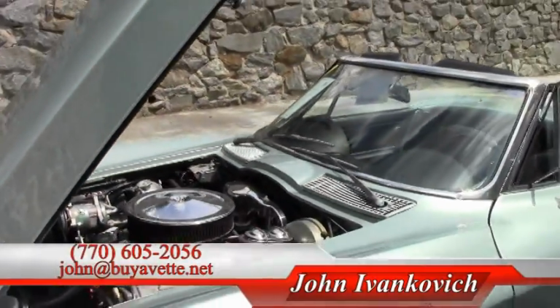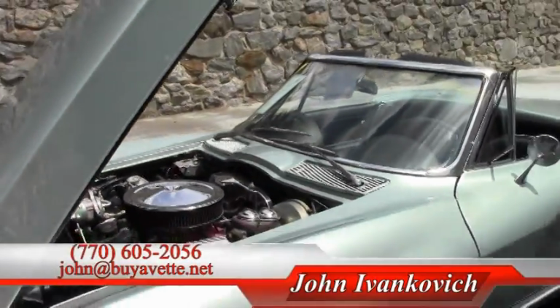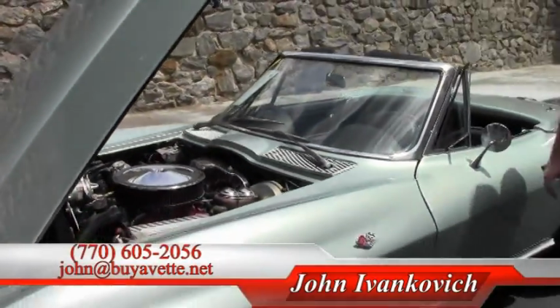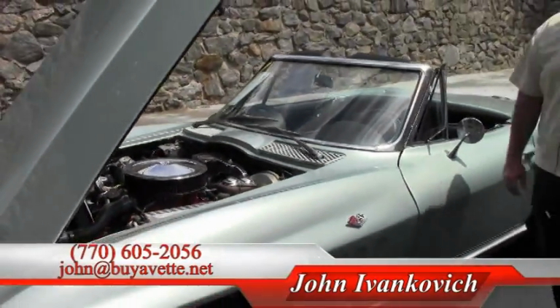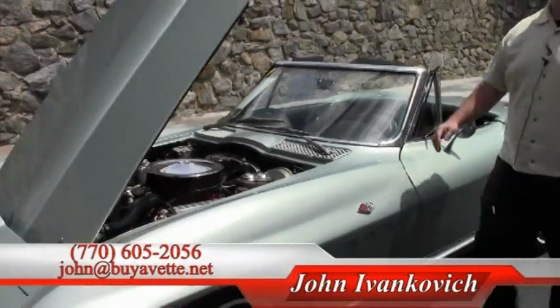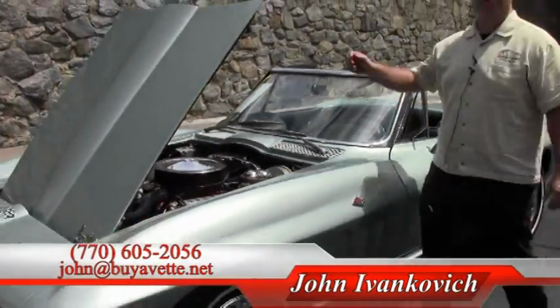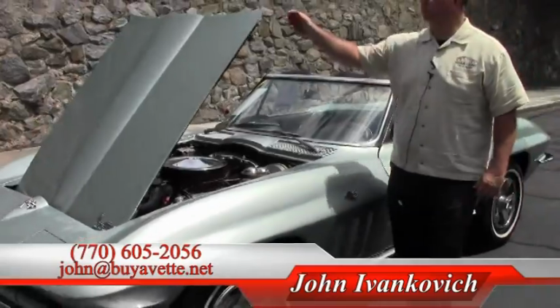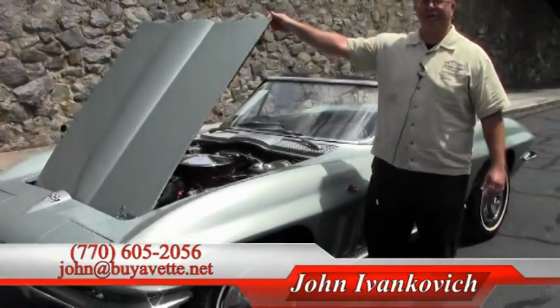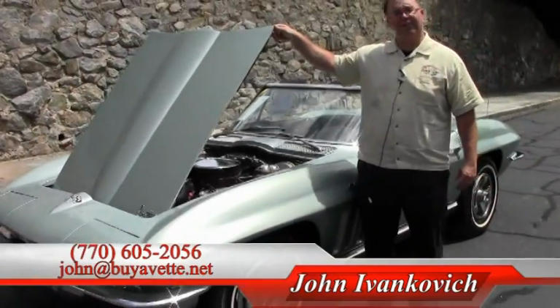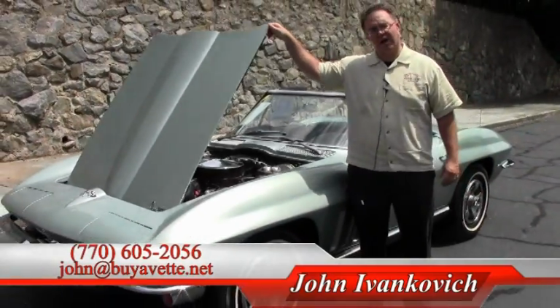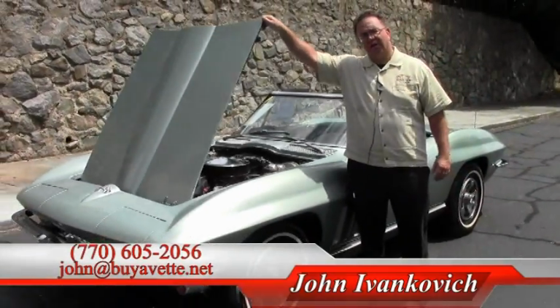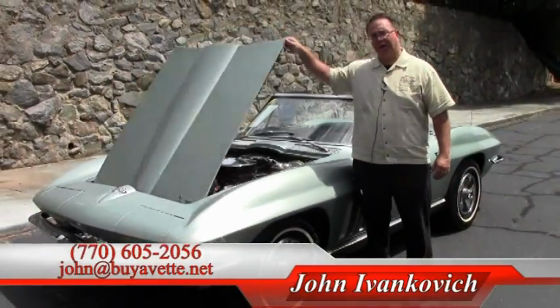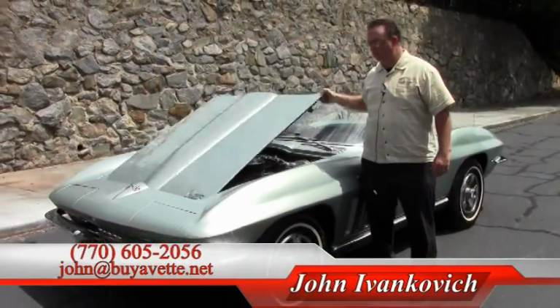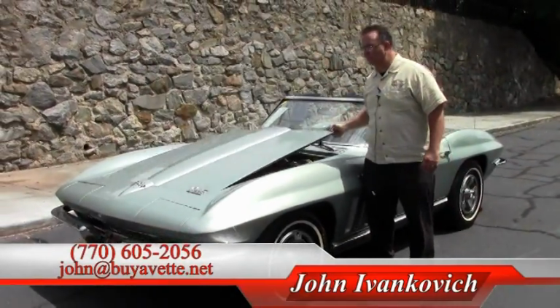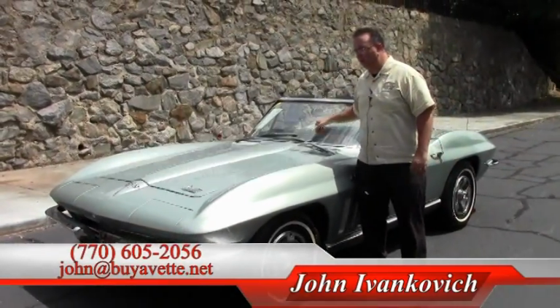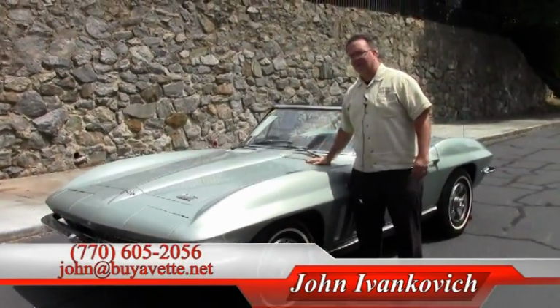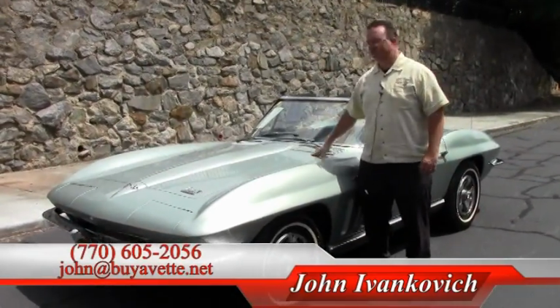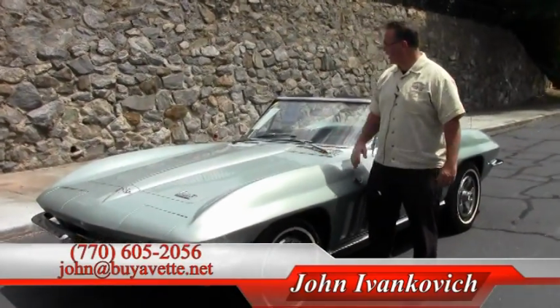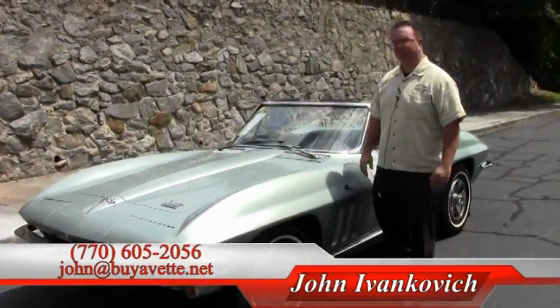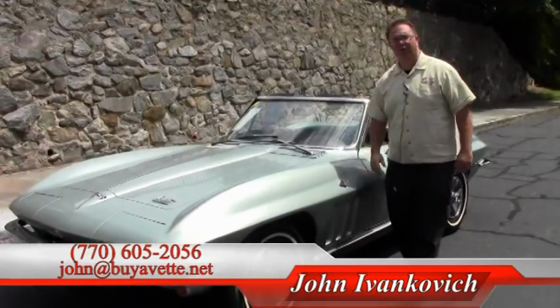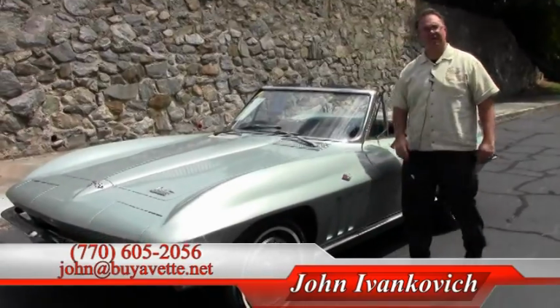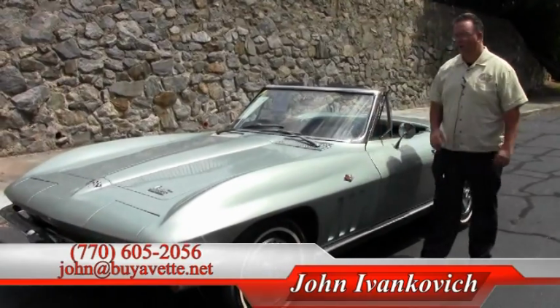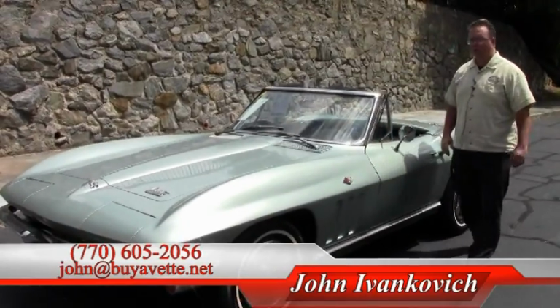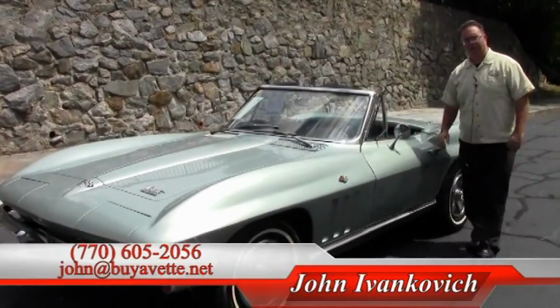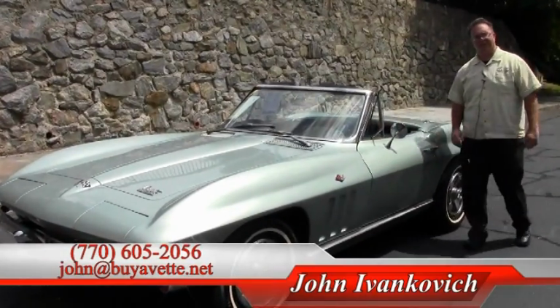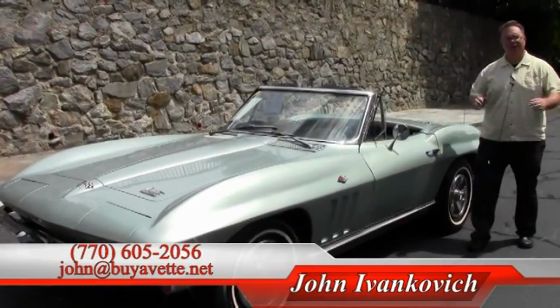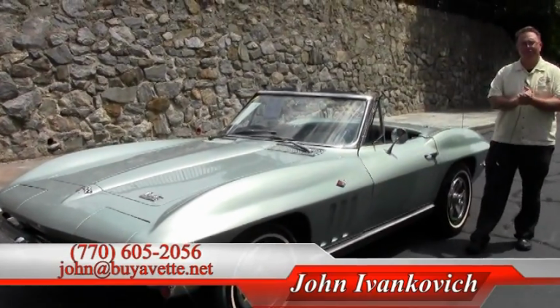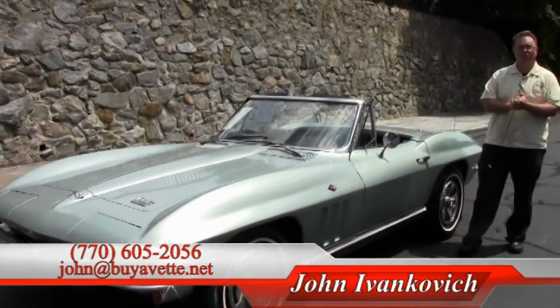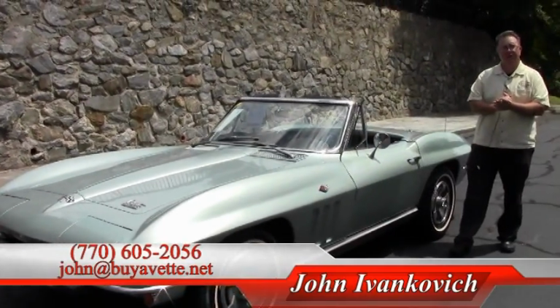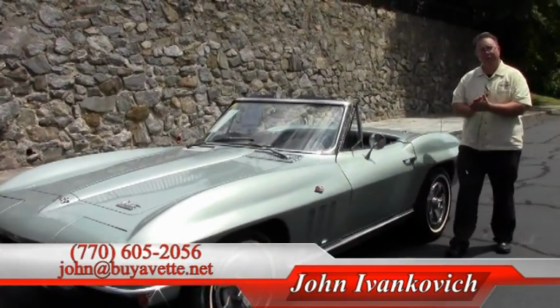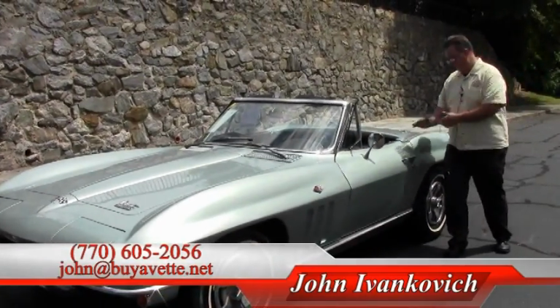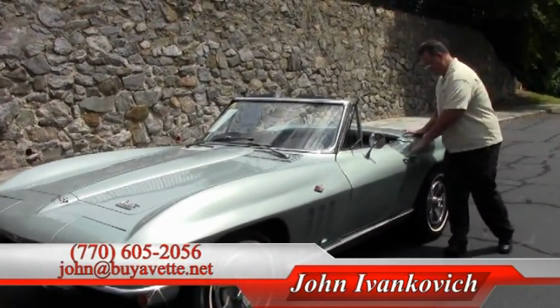If you'd like to know more about this or any of our hundreds of Corvettes we have in stock, give me a holler. 770-605-2056 or John at BioVet.net. We'll look forward to seeing you on the road. Bye!